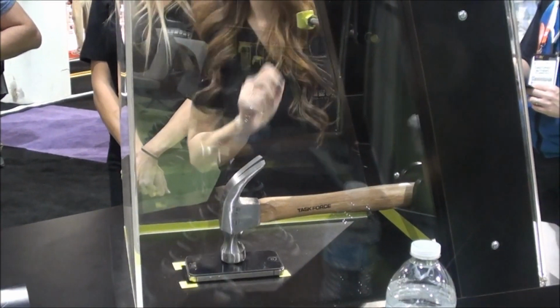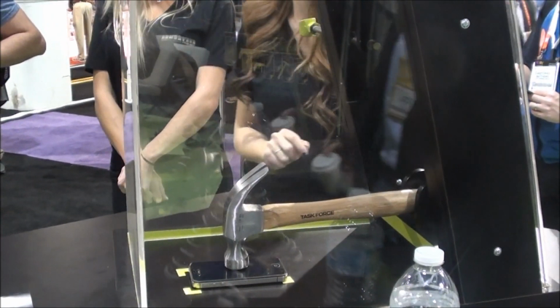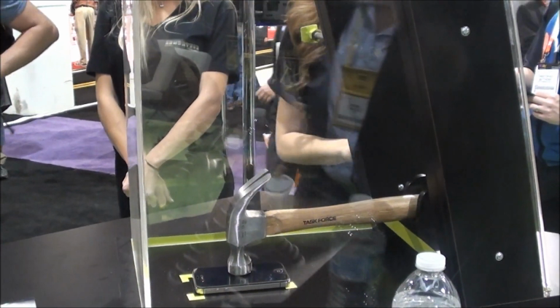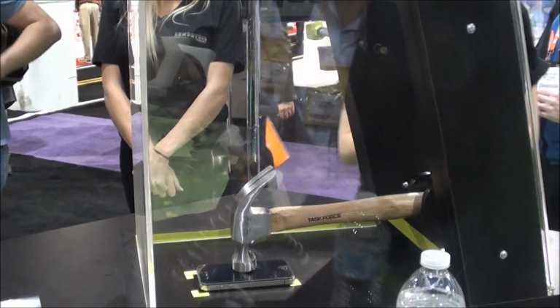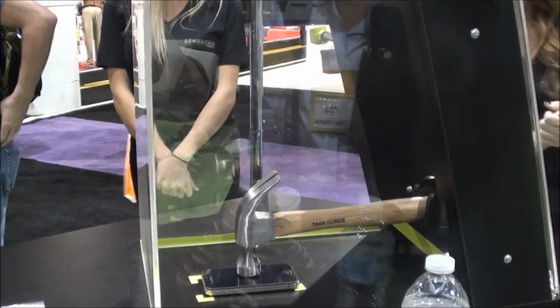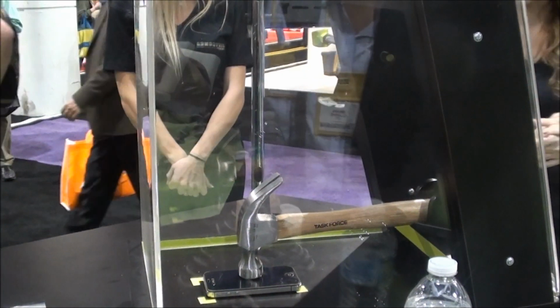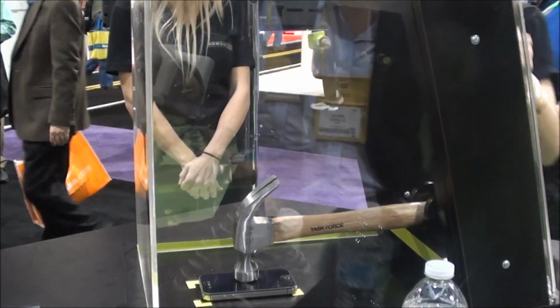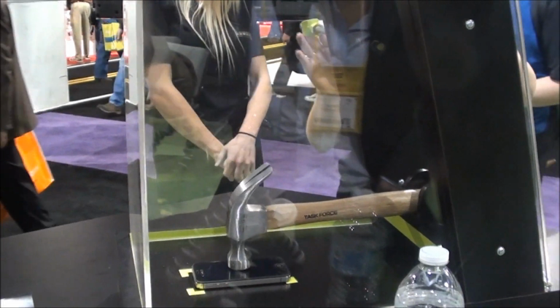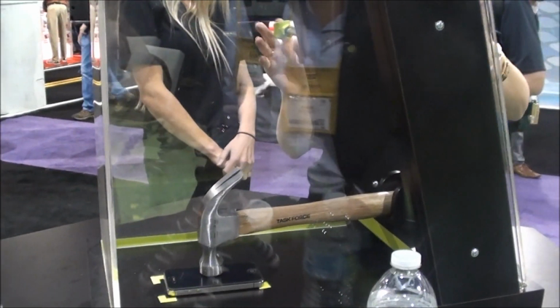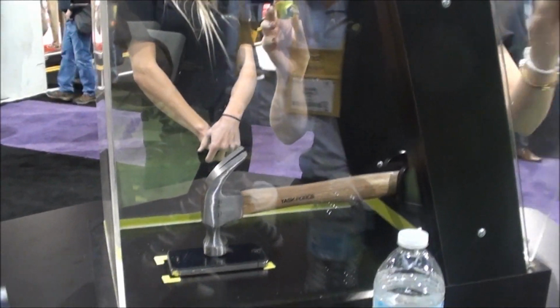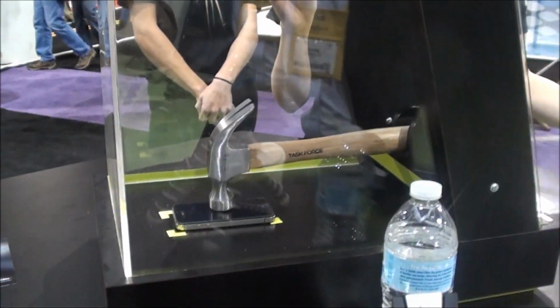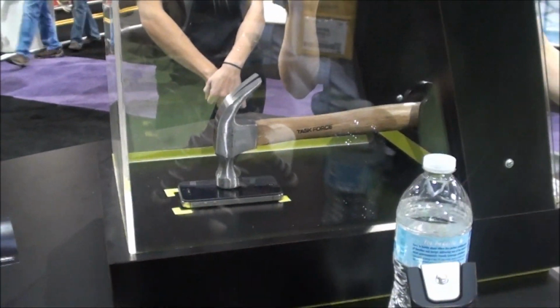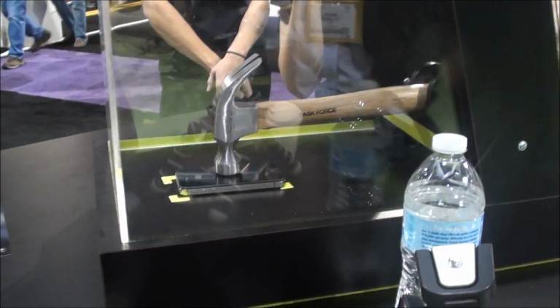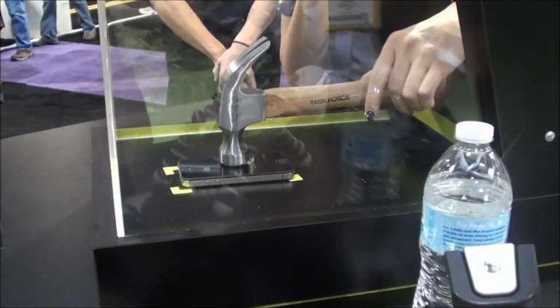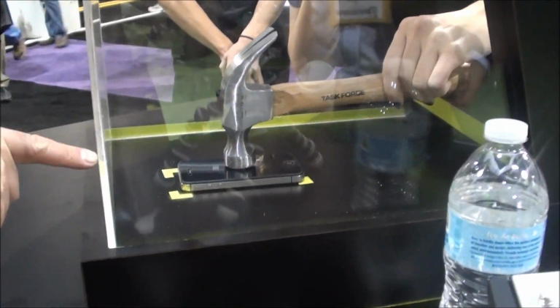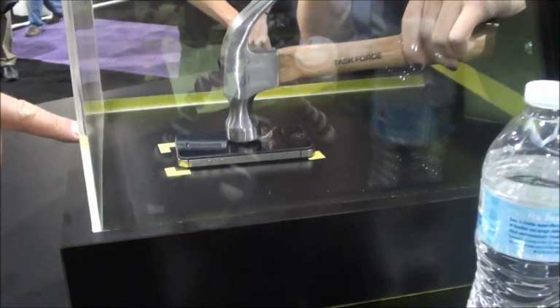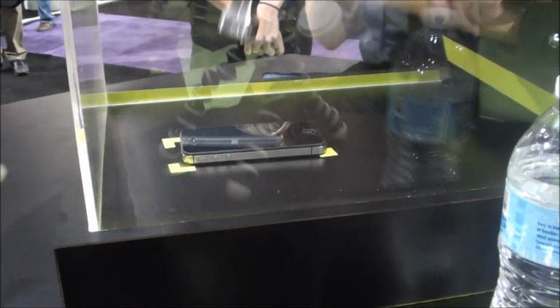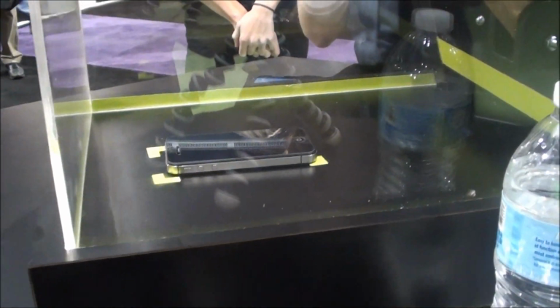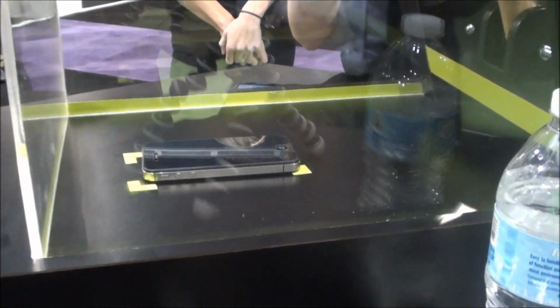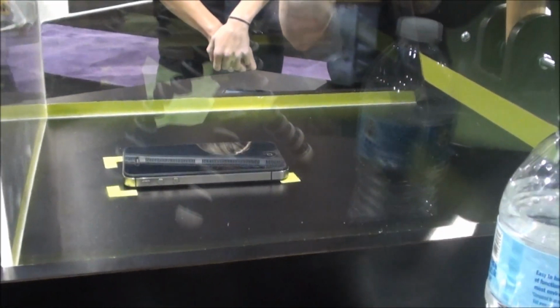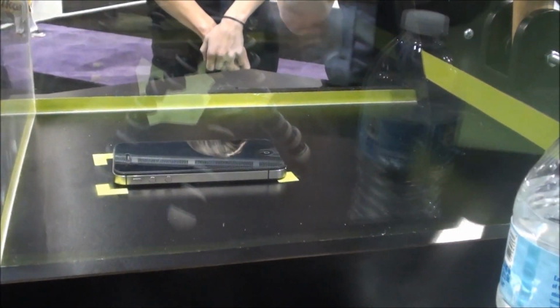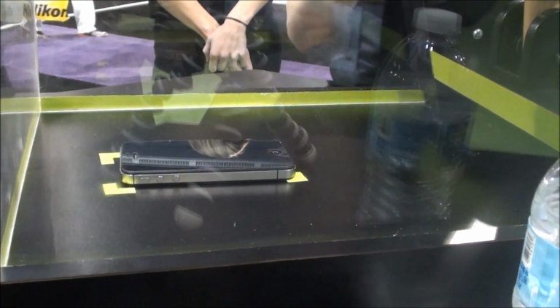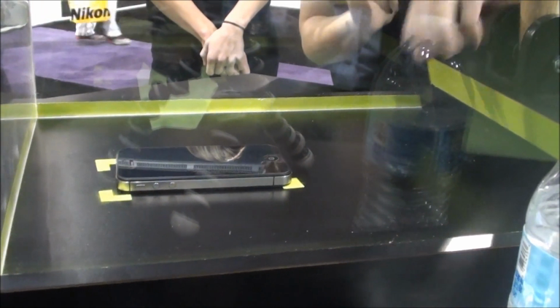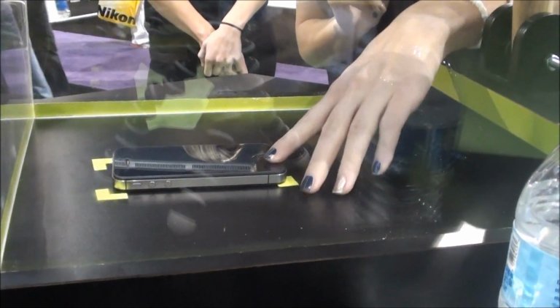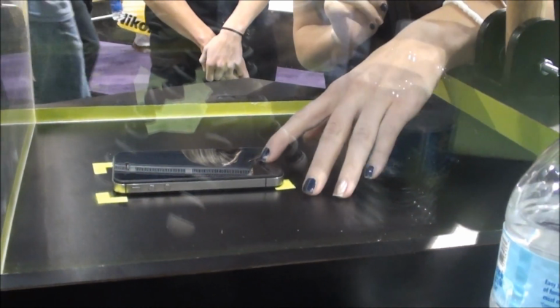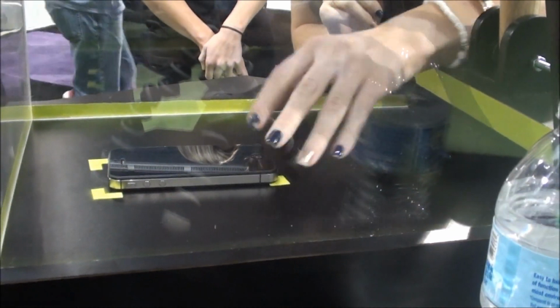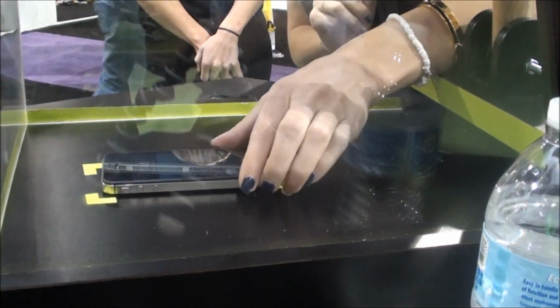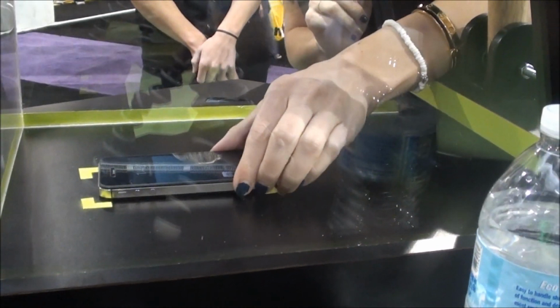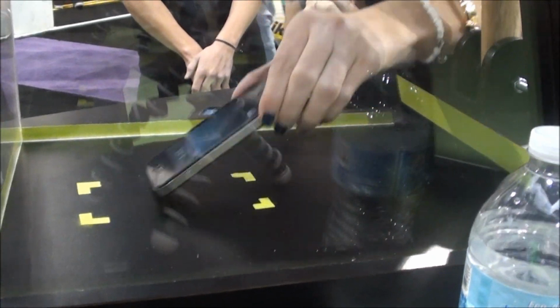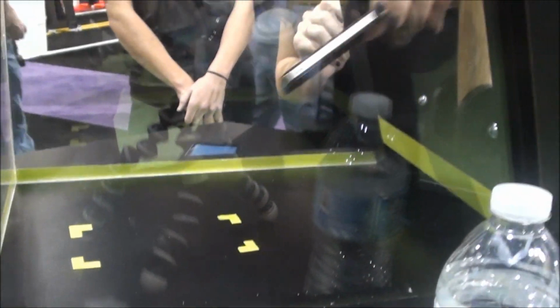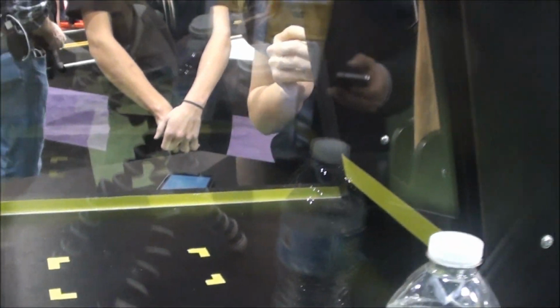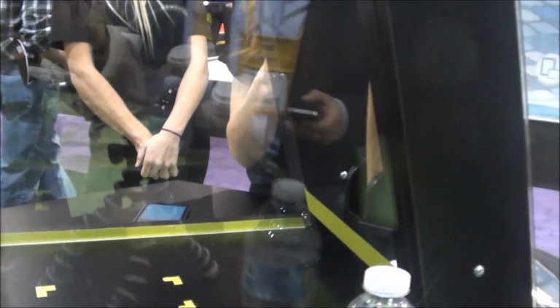Oh! You had to do that! Oops, the screen is shocking! She just hammered that screen. And it works!